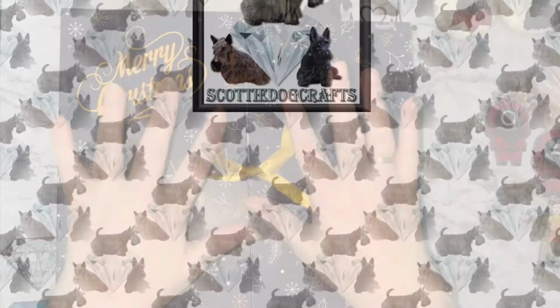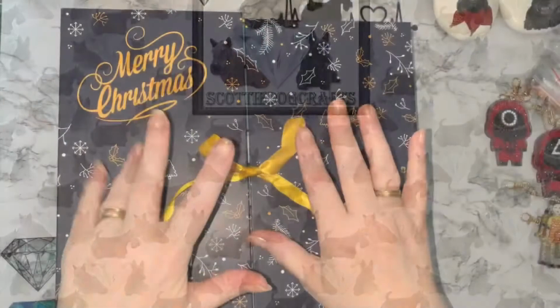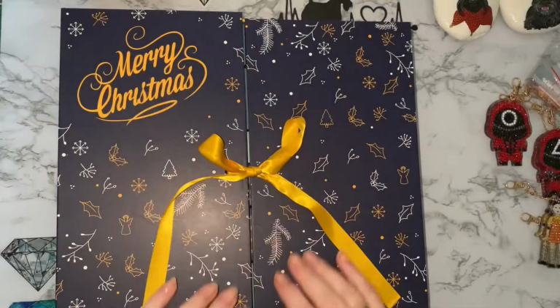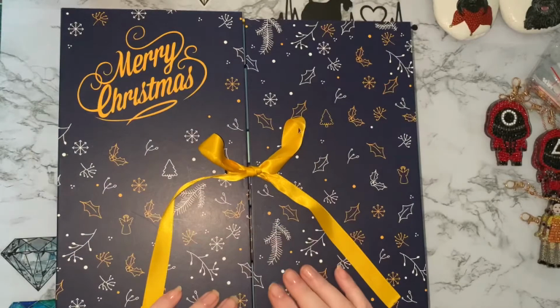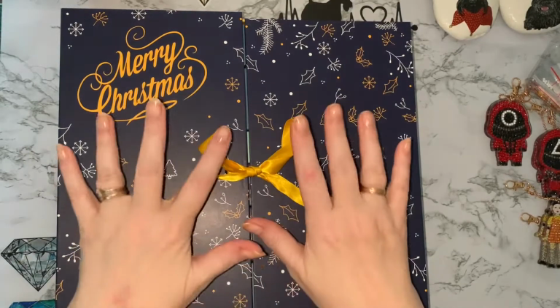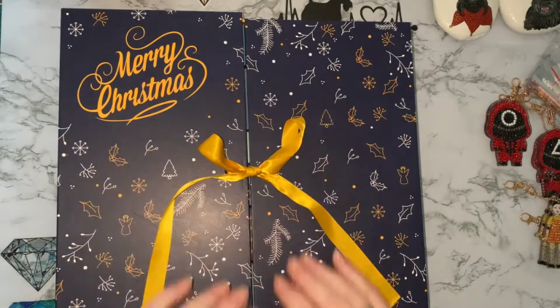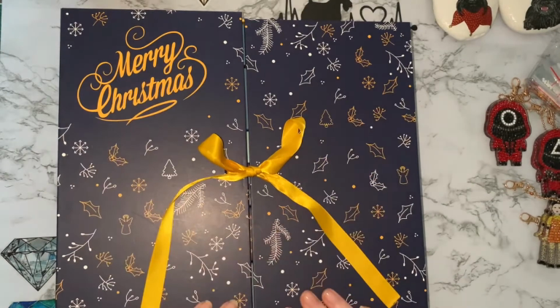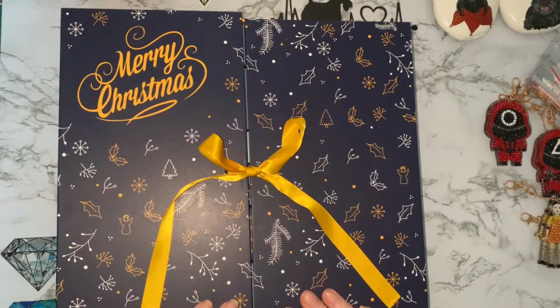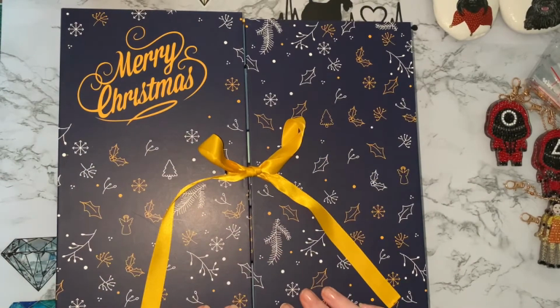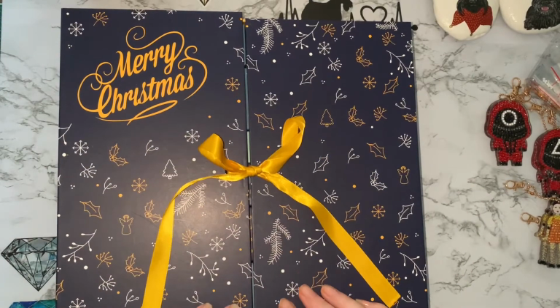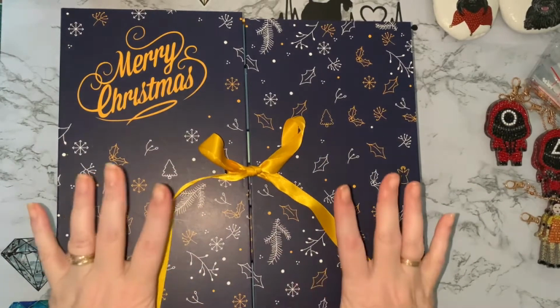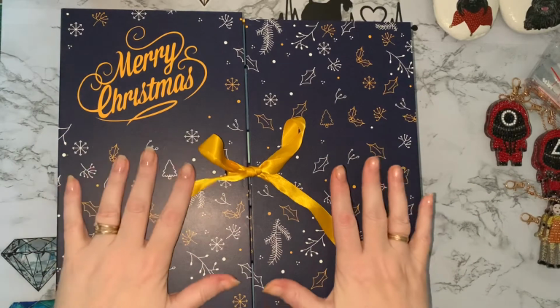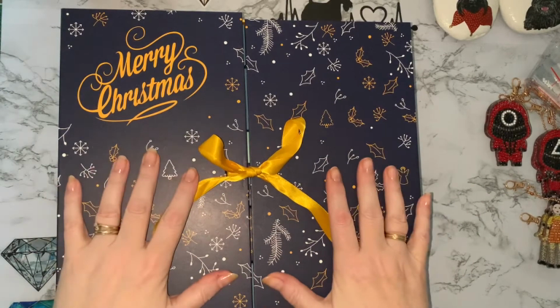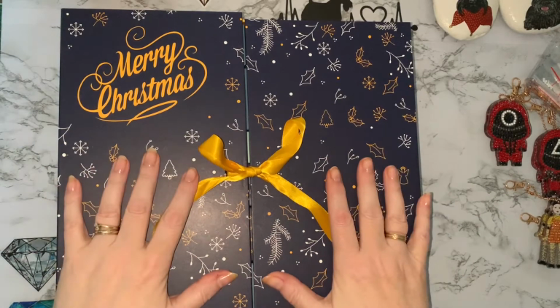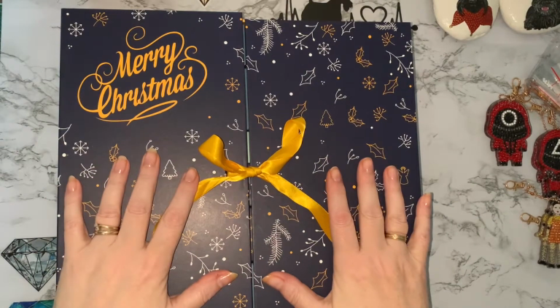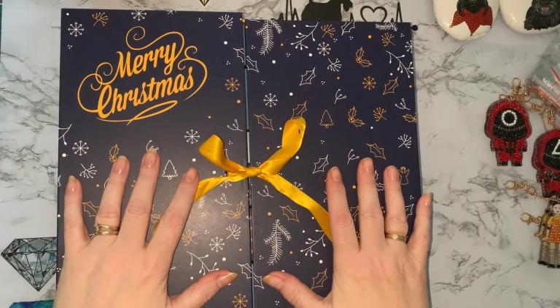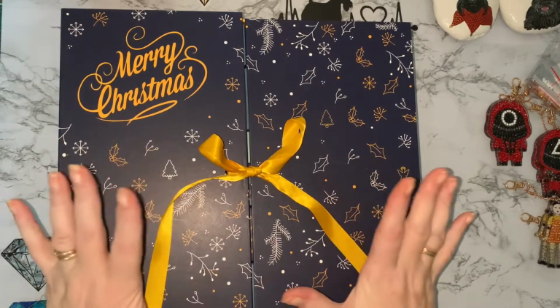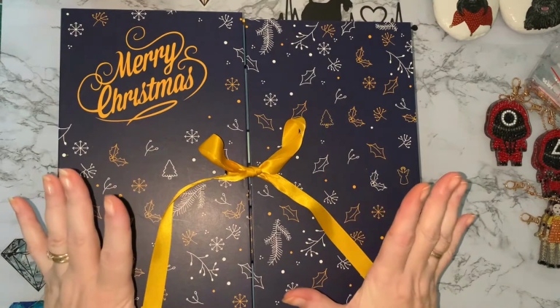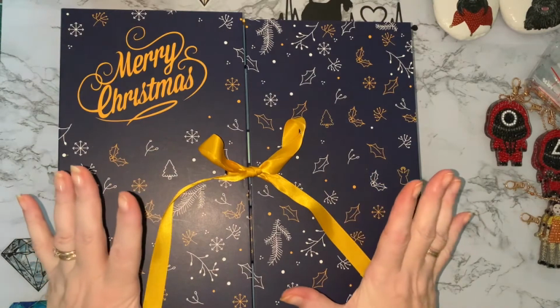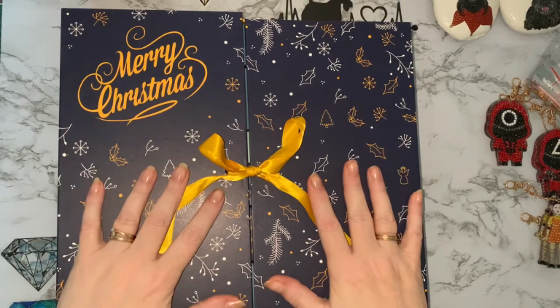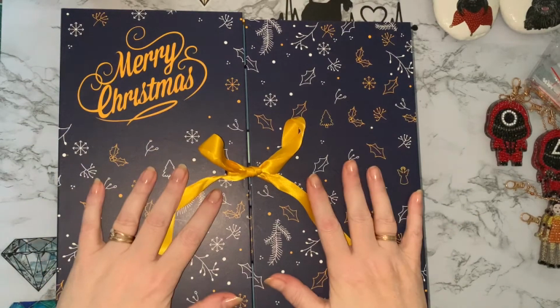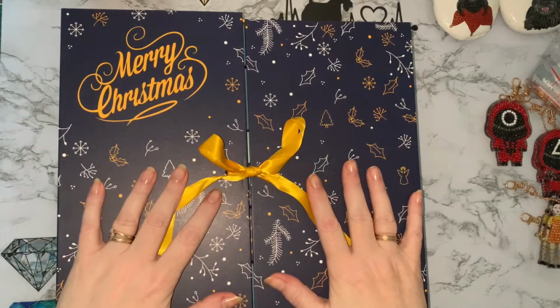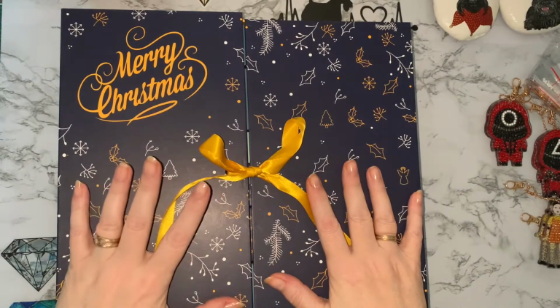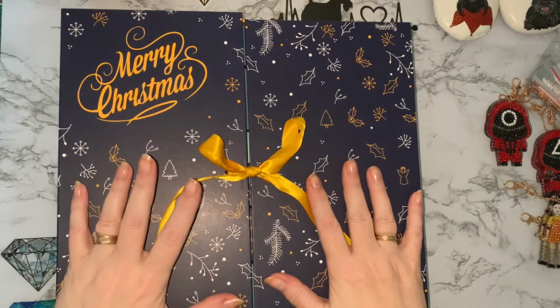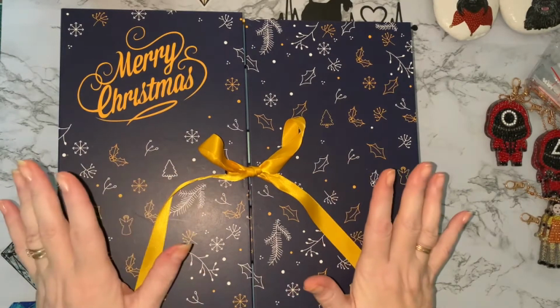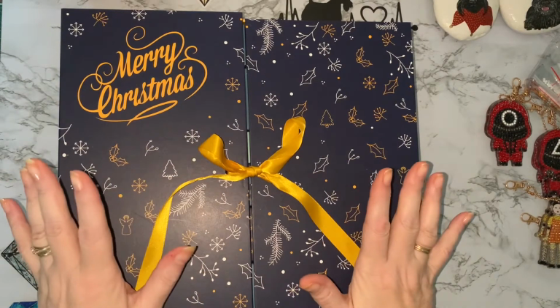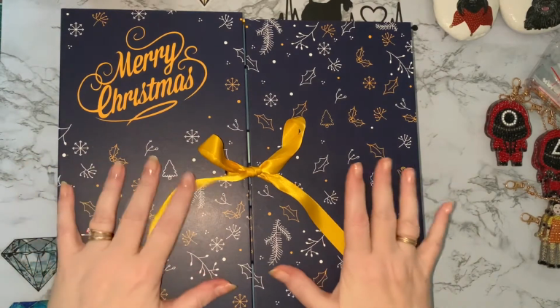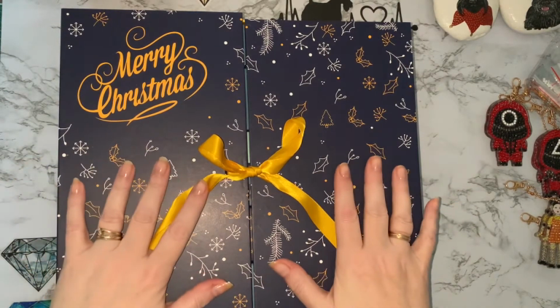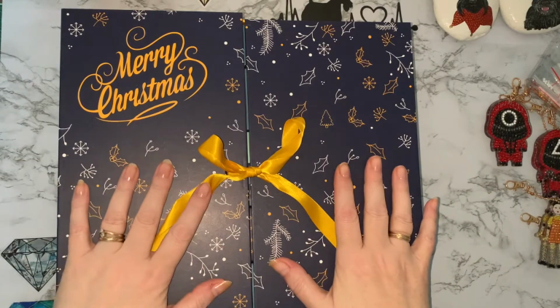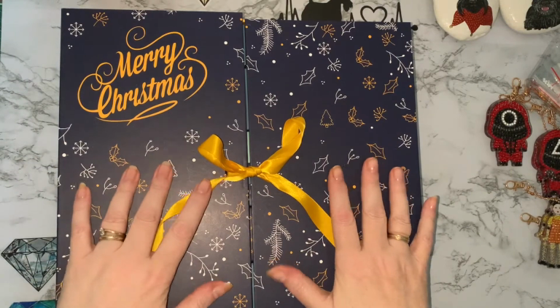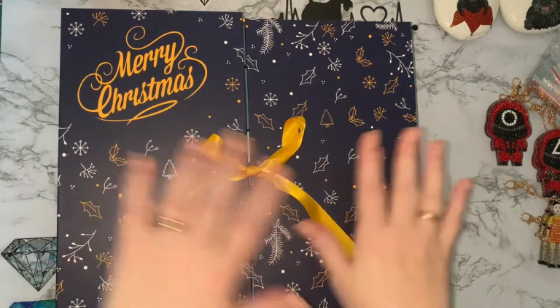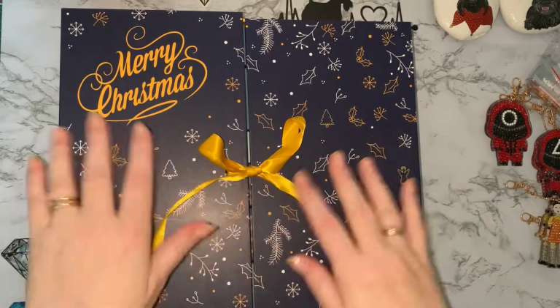Hi everyone, Liz here. Thanks for stopping by. Happy 12th of December - we're halfway through. After today, another 12 days to go, then it's Christmas Eve and then it's the big day.